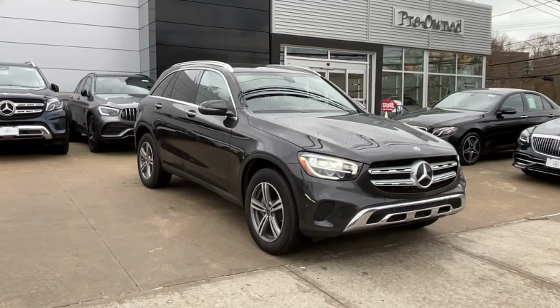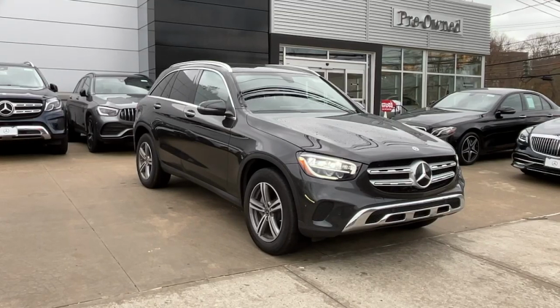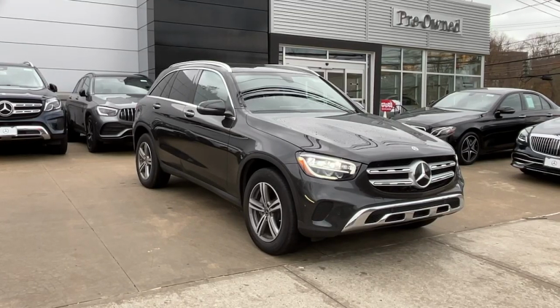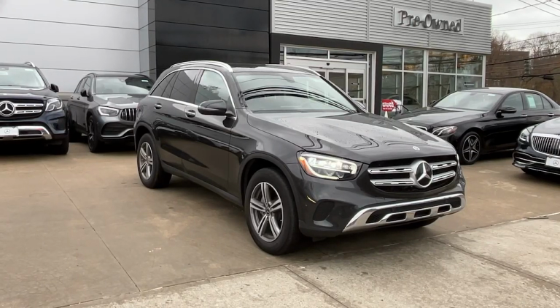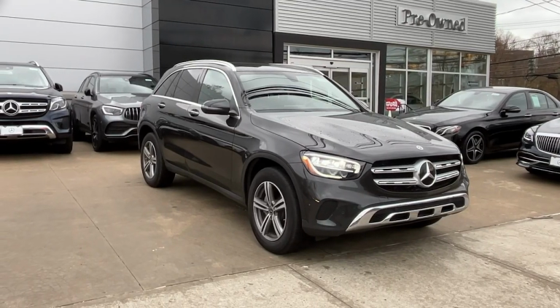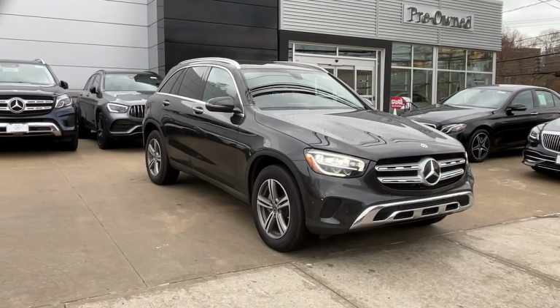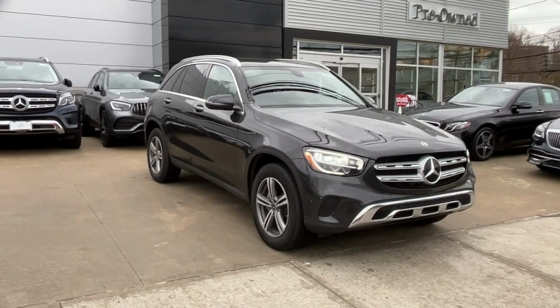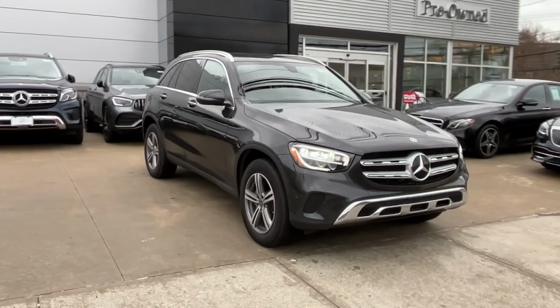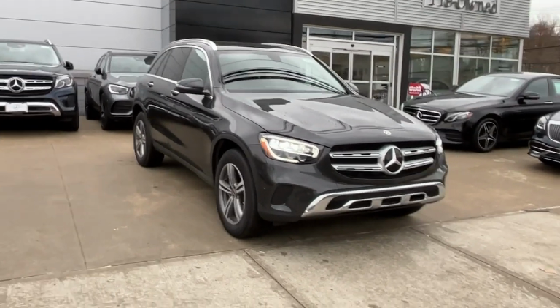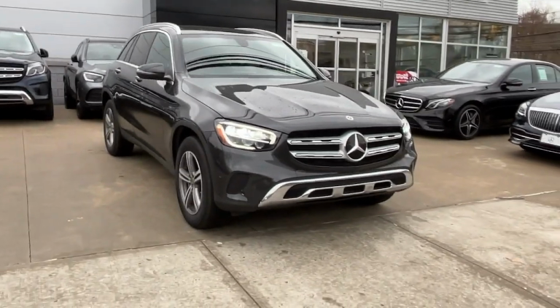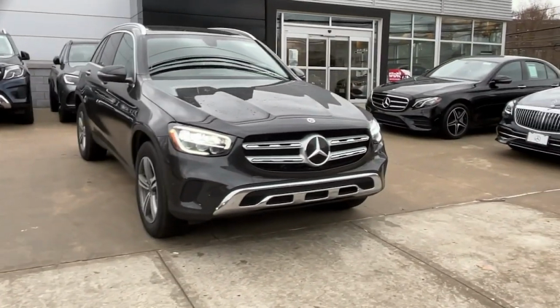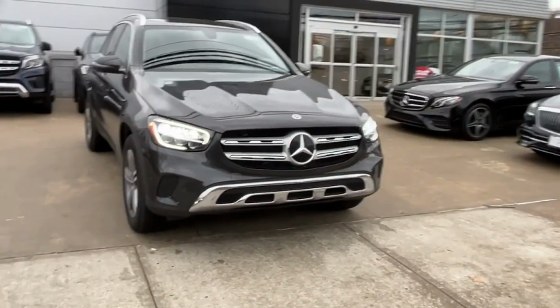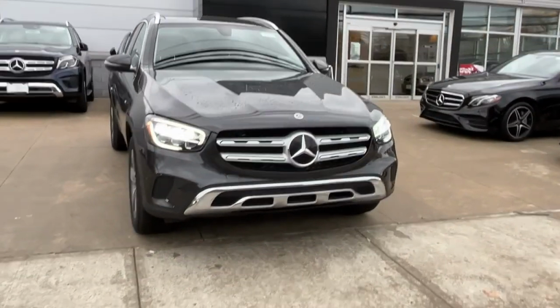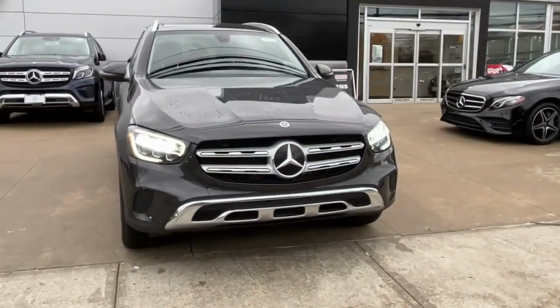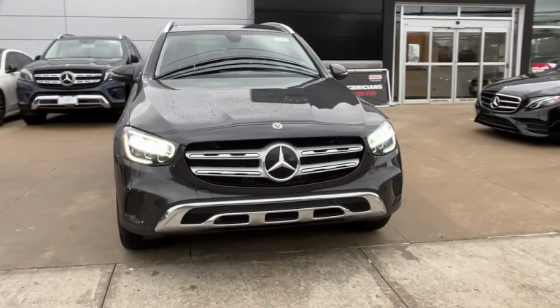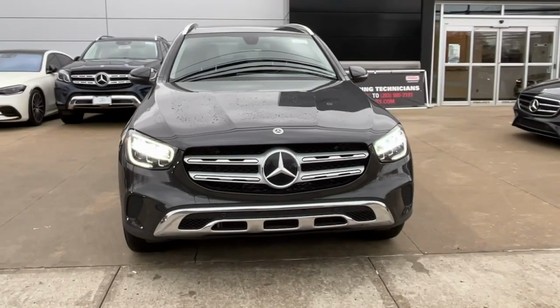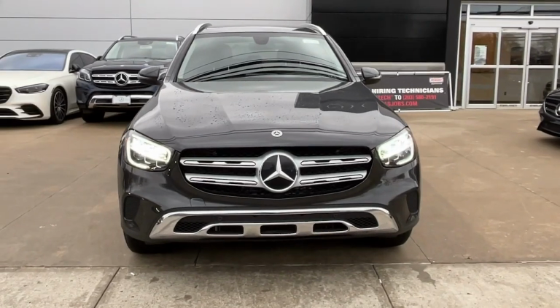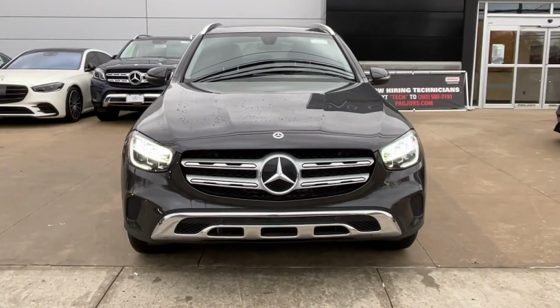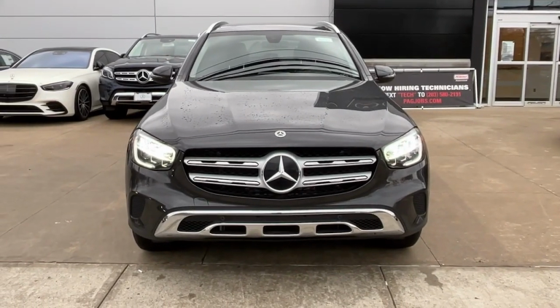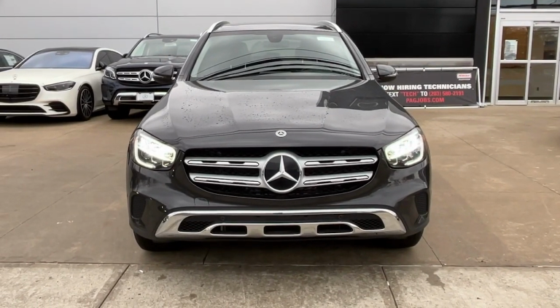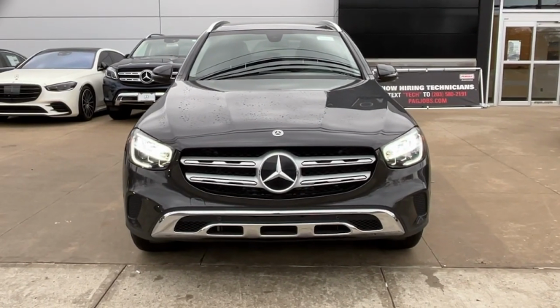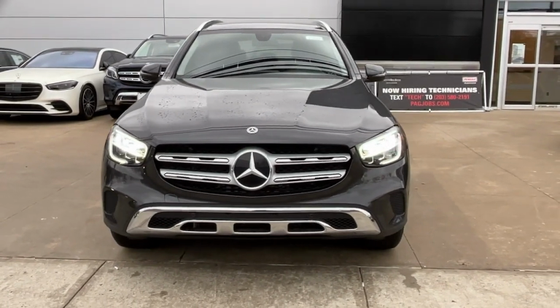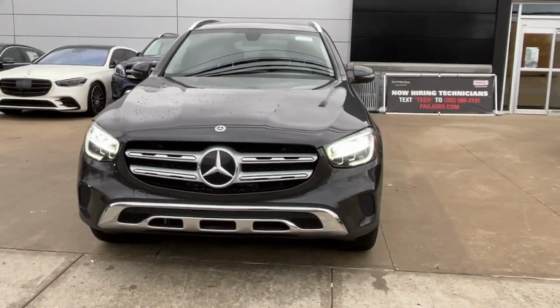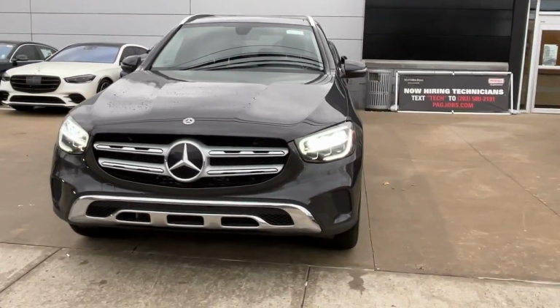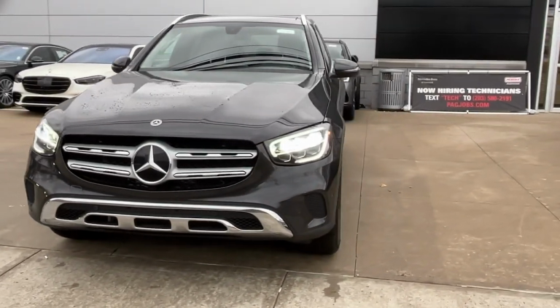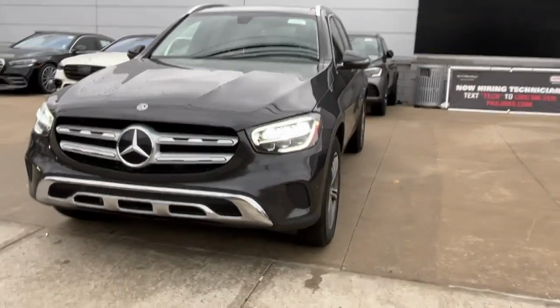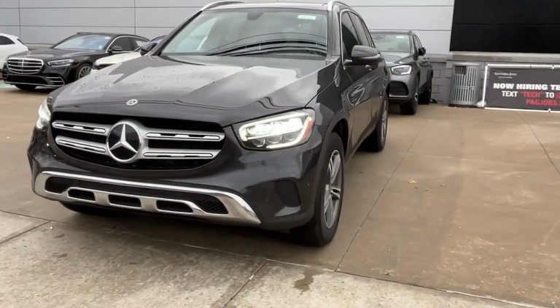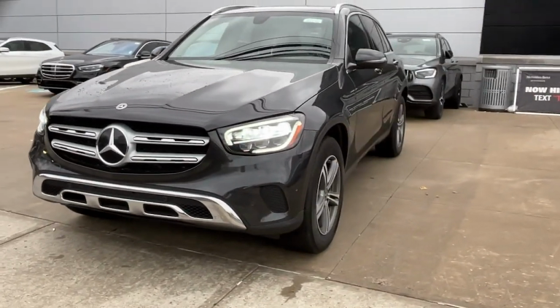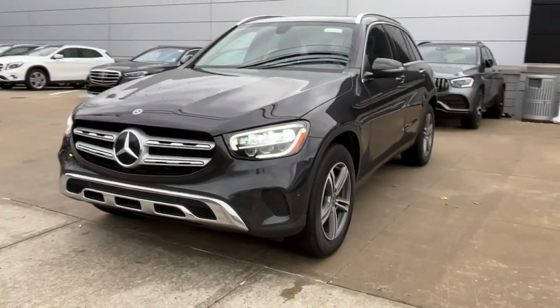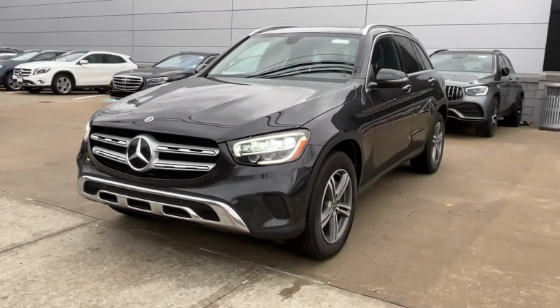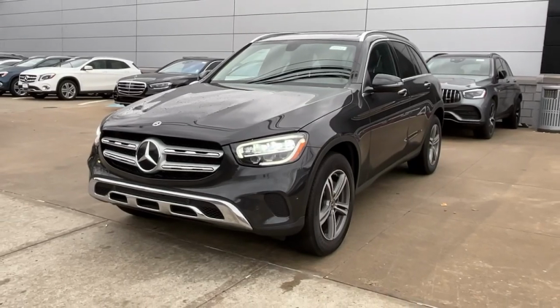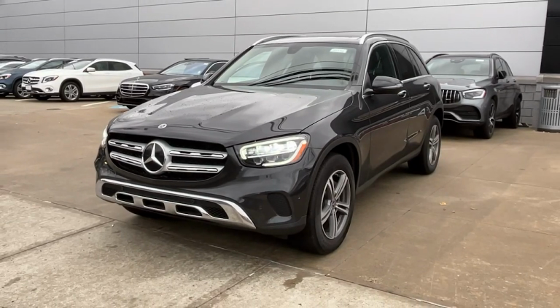You will be amazed by this. 2021 Mercedes-Benz GLC. With less than 15,000 miles on the odometer, this vehicle stands out from the rest.